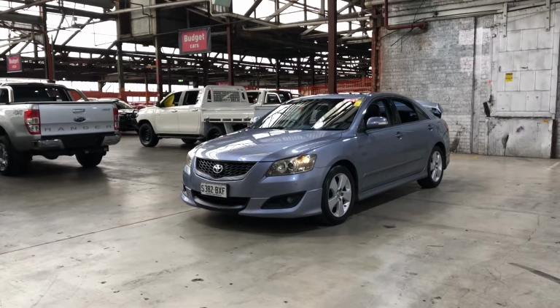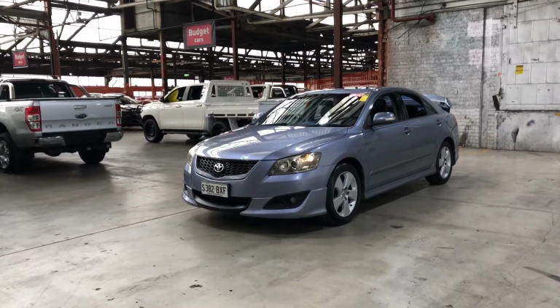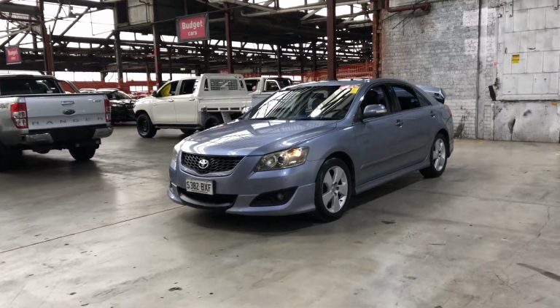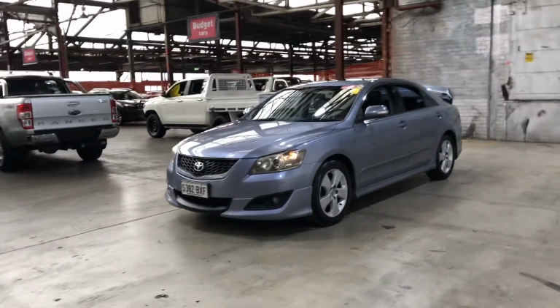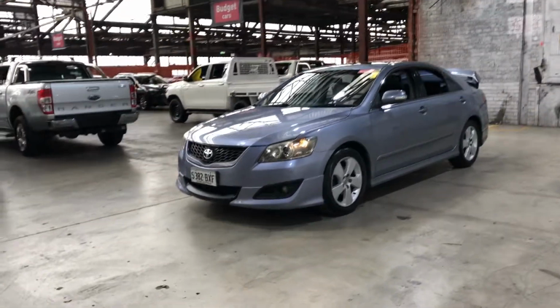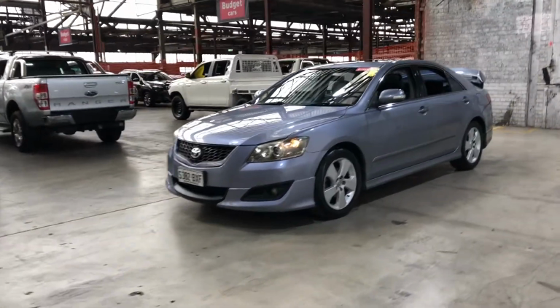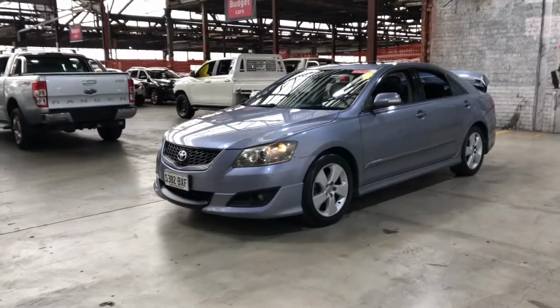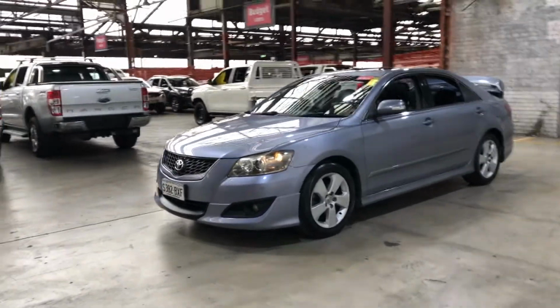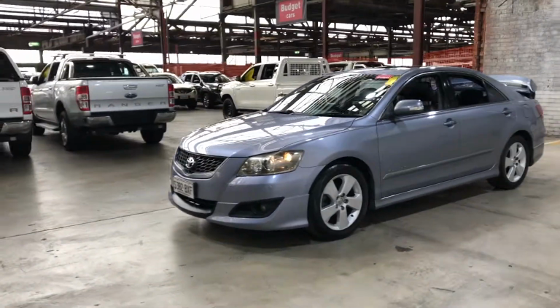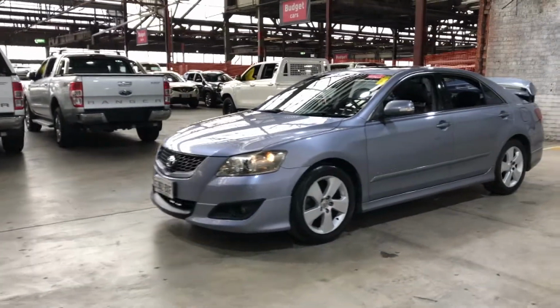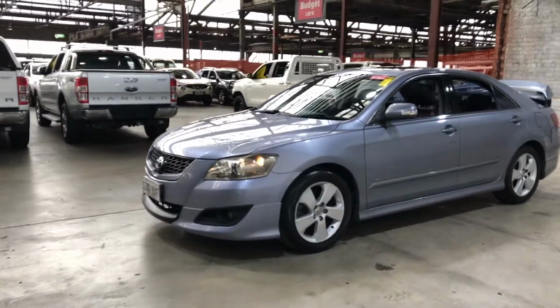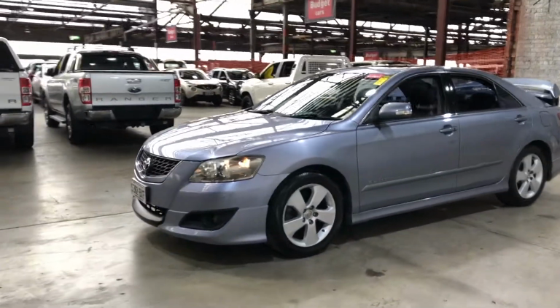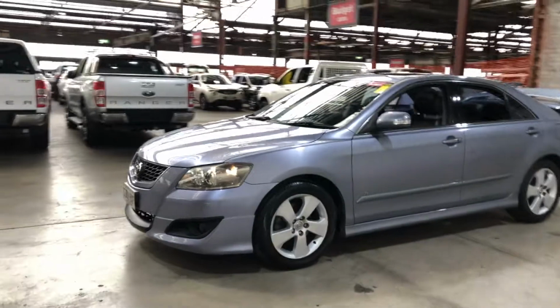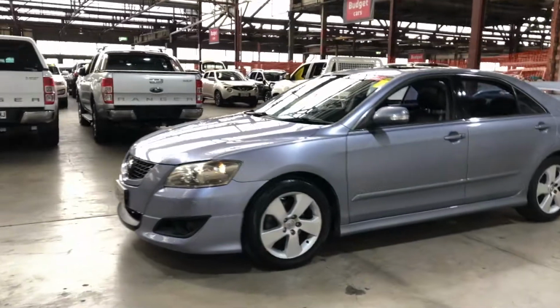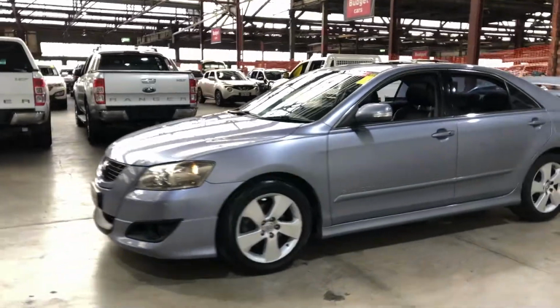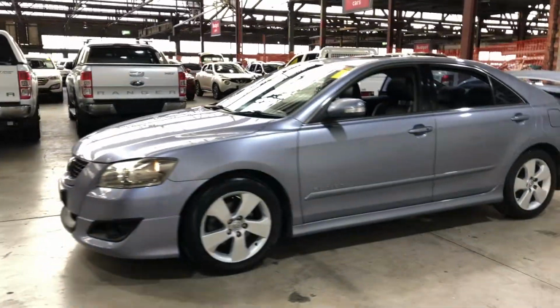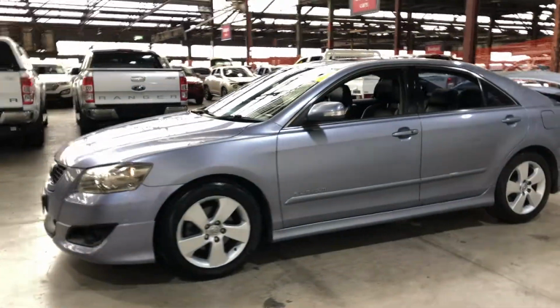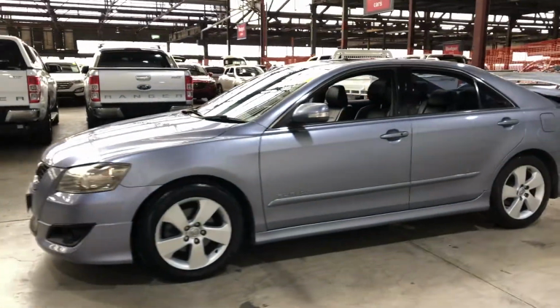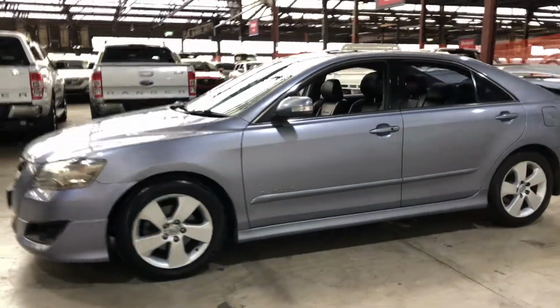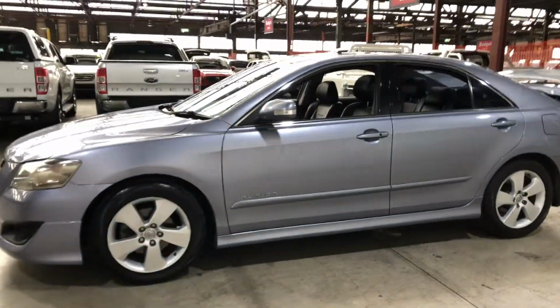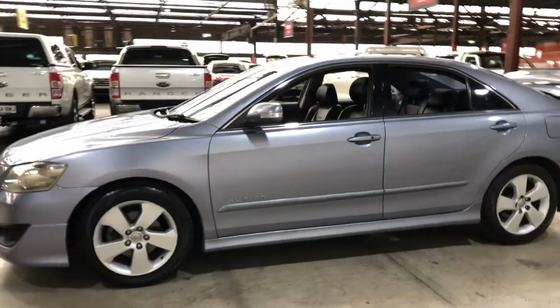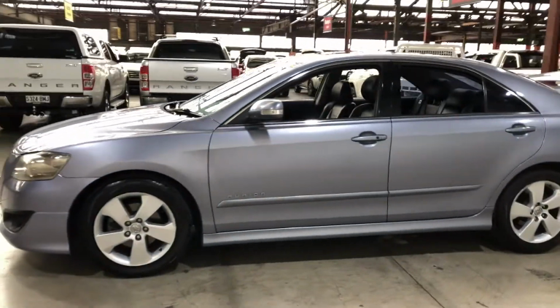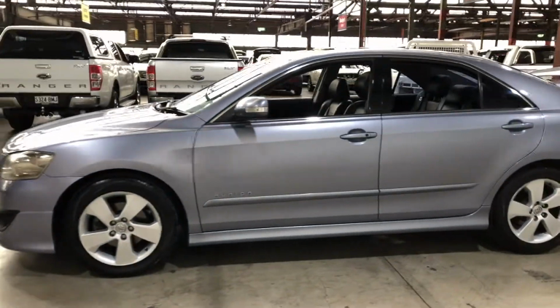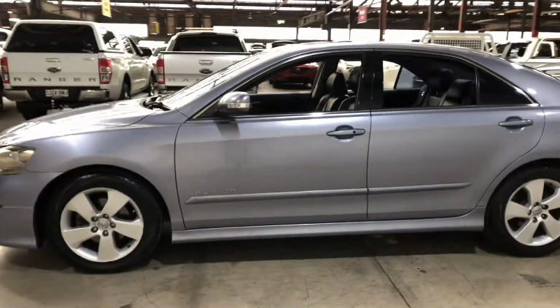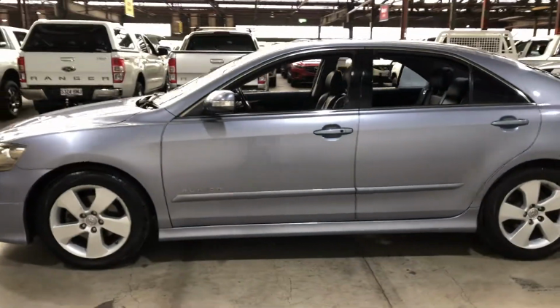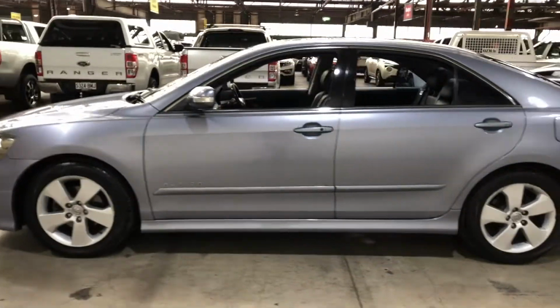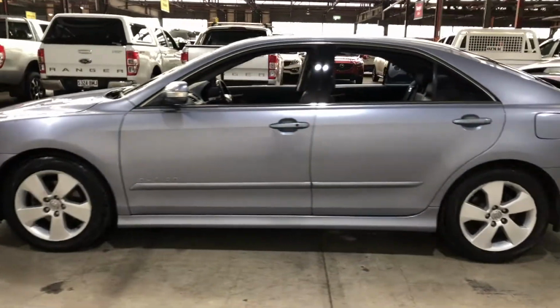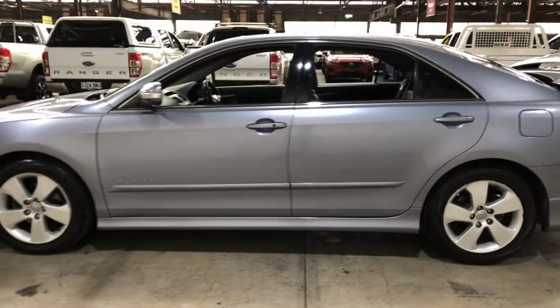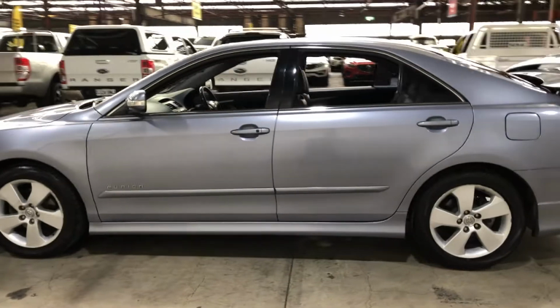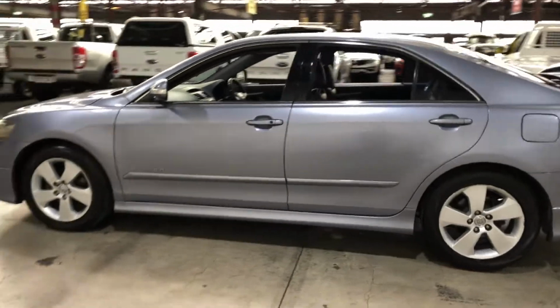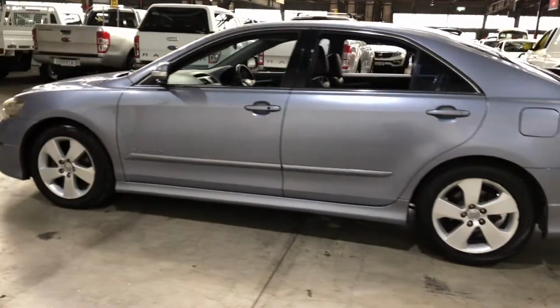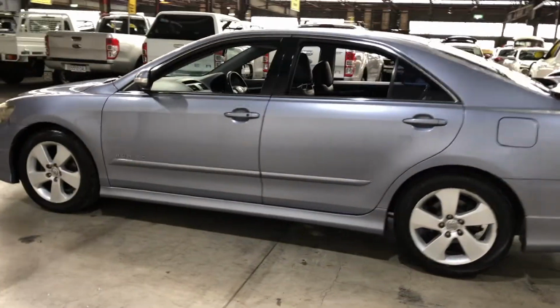Hey guys, thank you for your inquiry on our 2009 Toyota Orion. This Orion is powered by a 3.5L V6 engine with a fuel efficiency of just 9.9L per 100km.